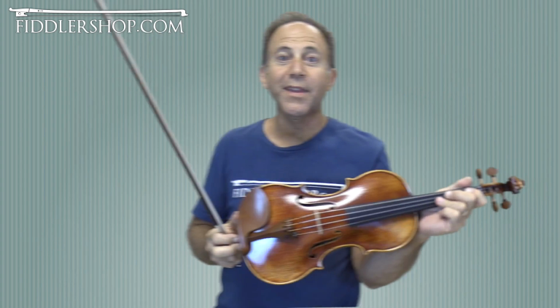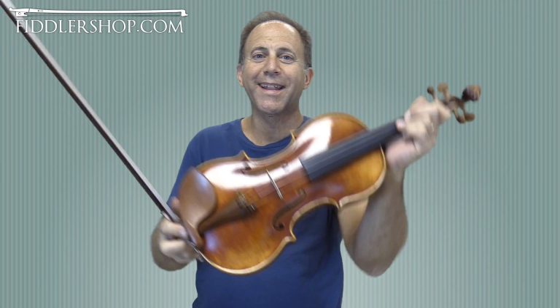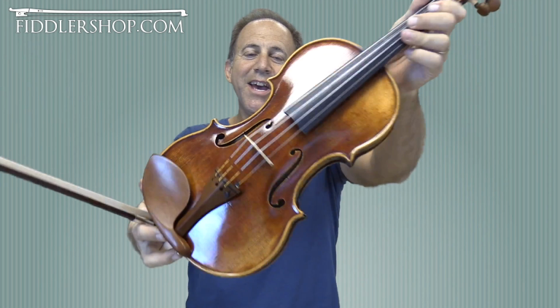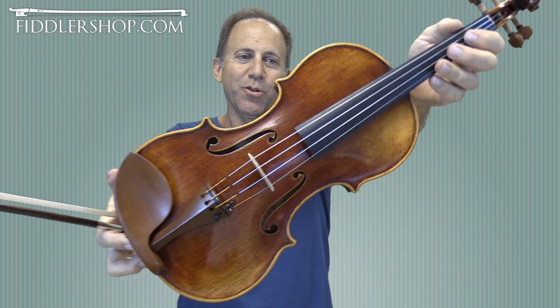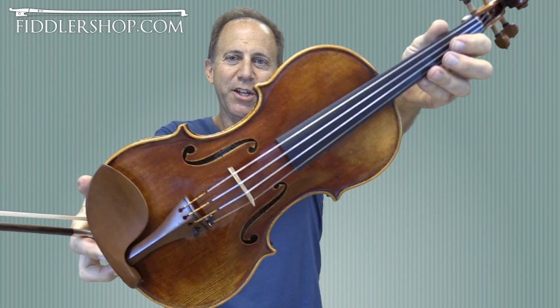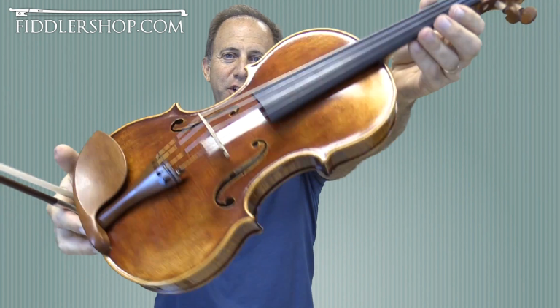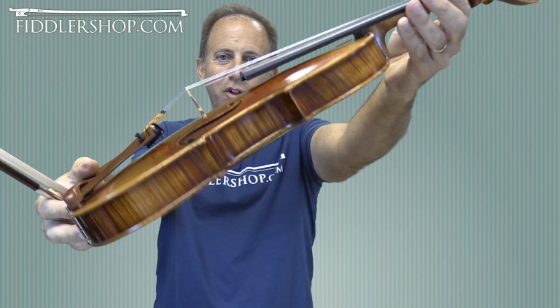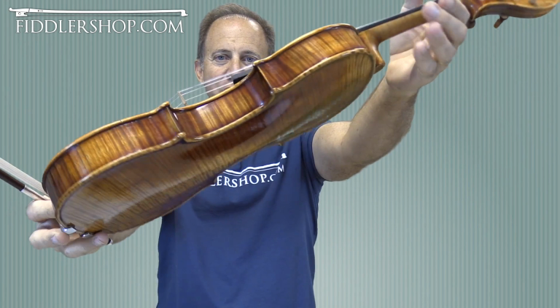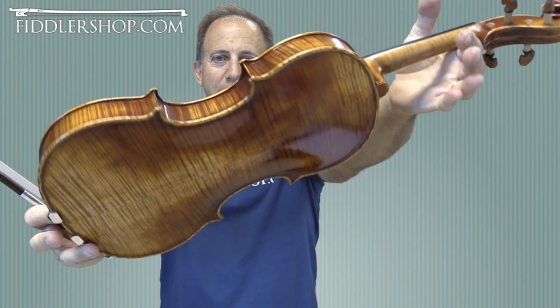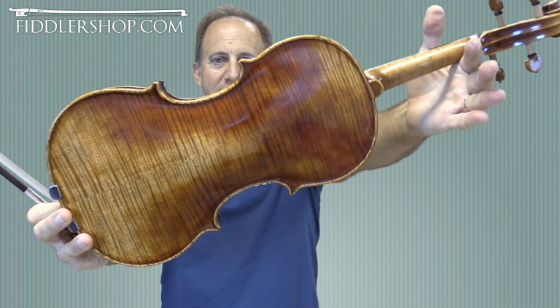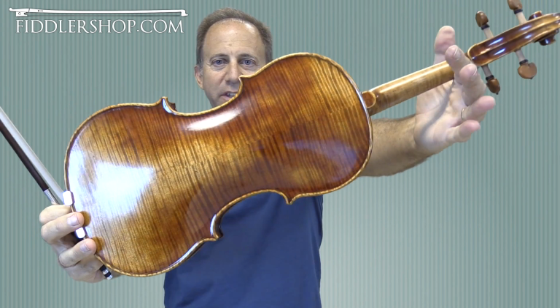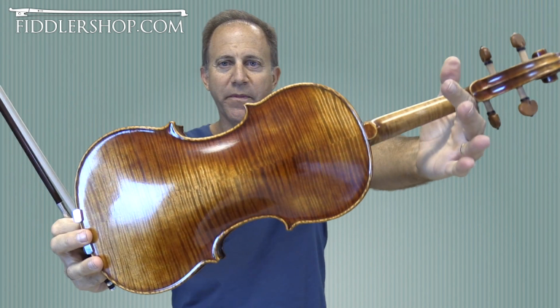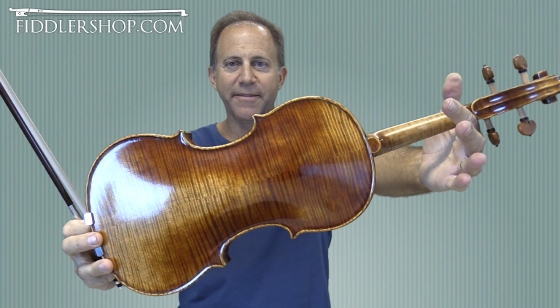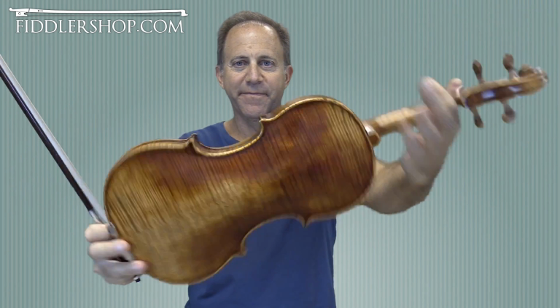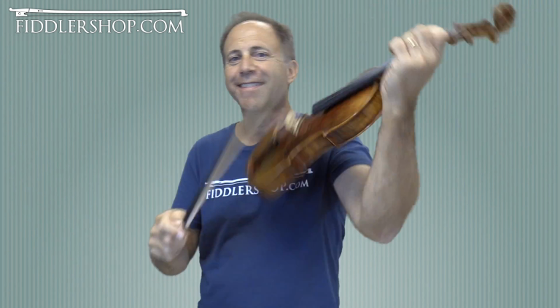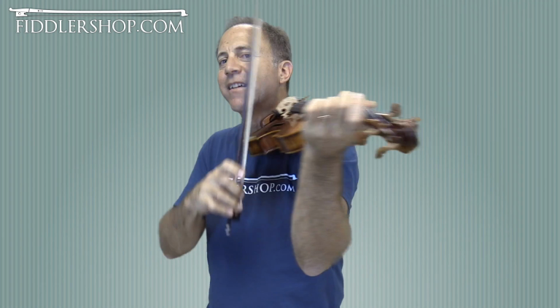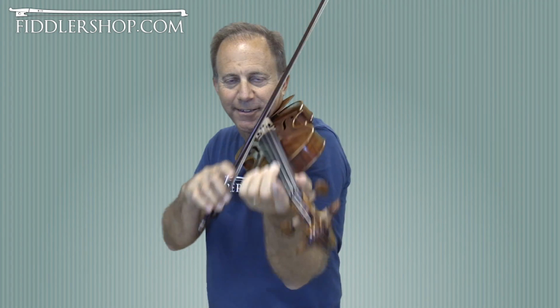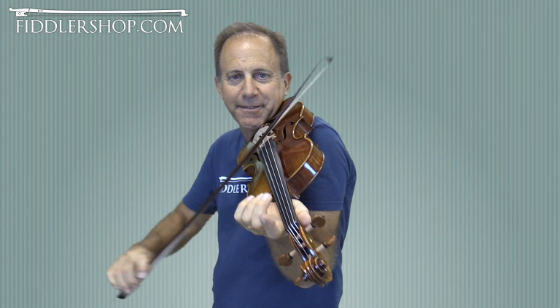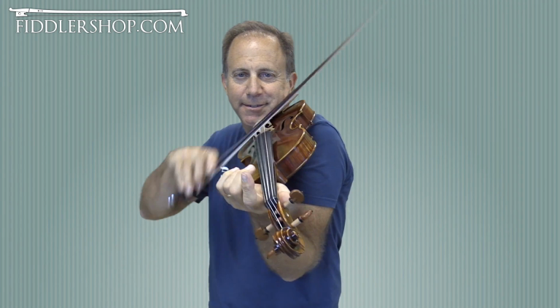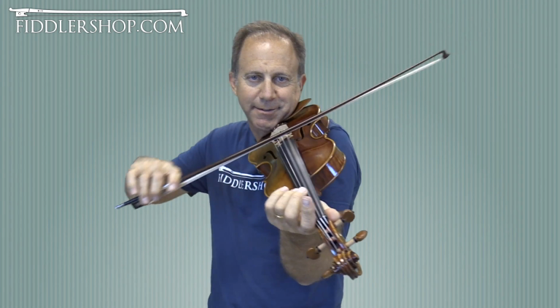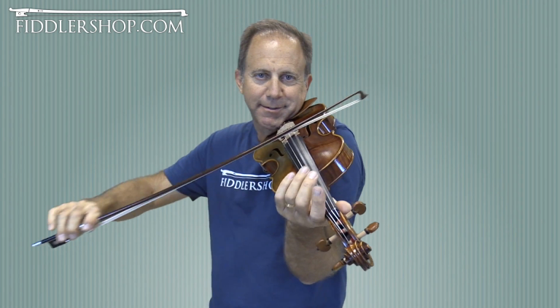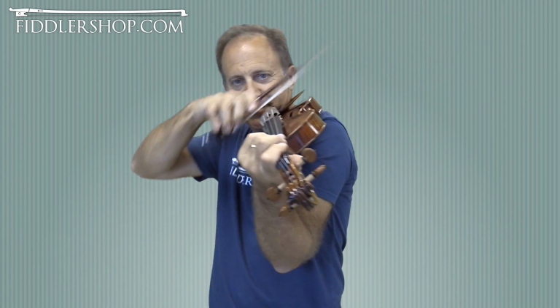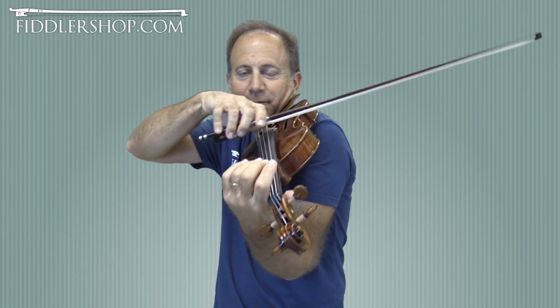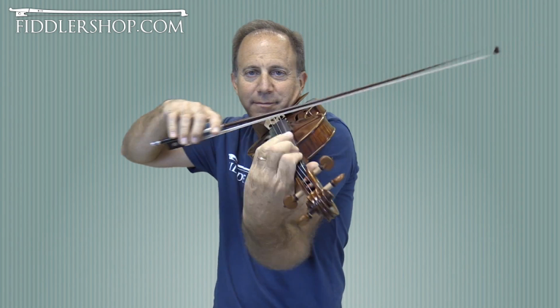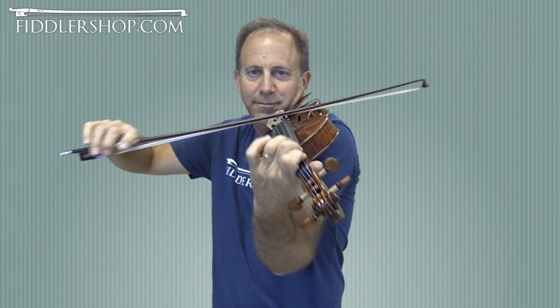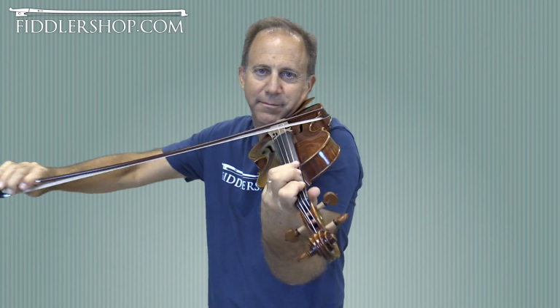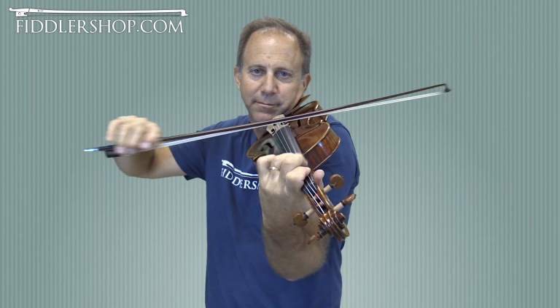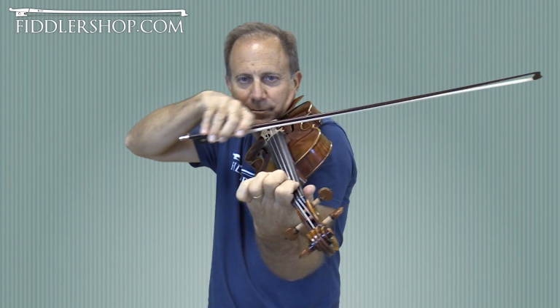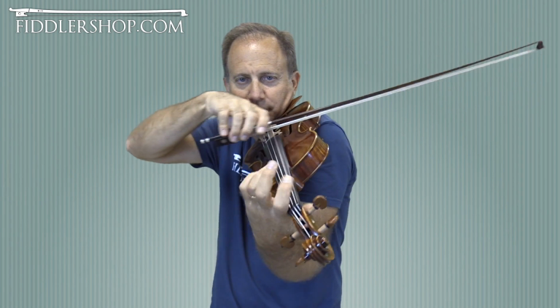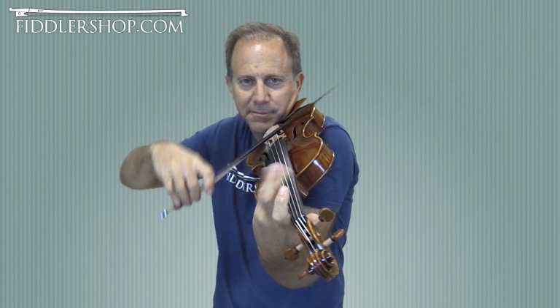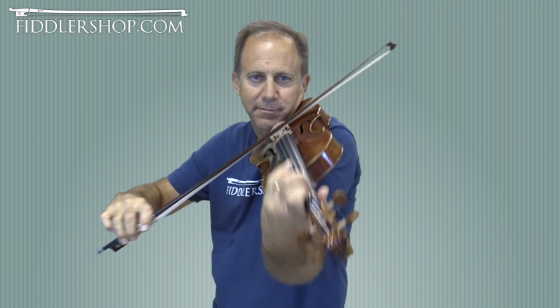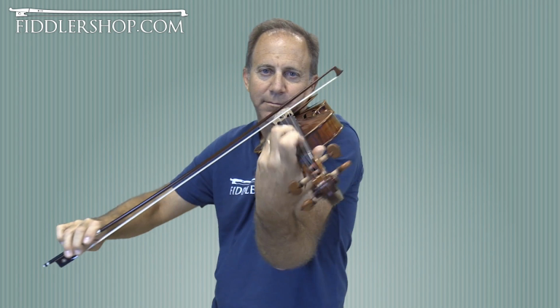And finally, the Holstein traditional Jean Baptiste Vion Violin.